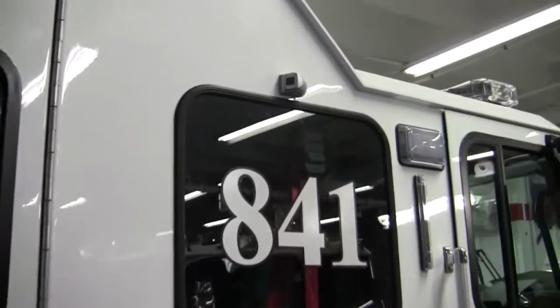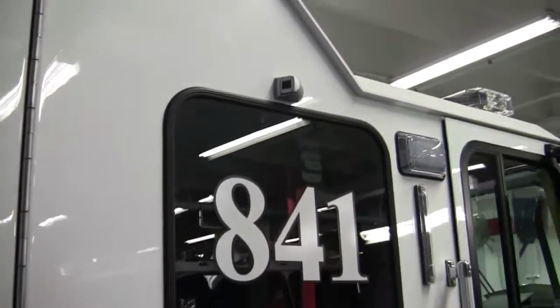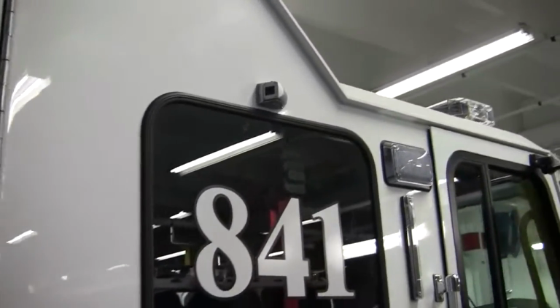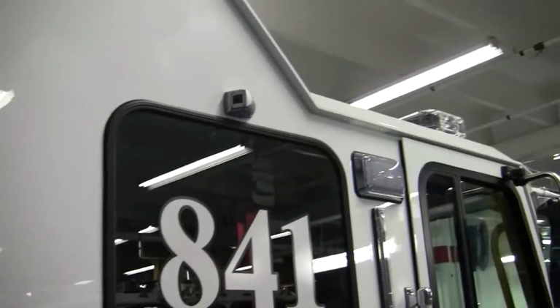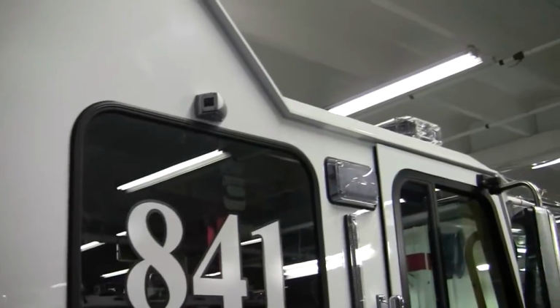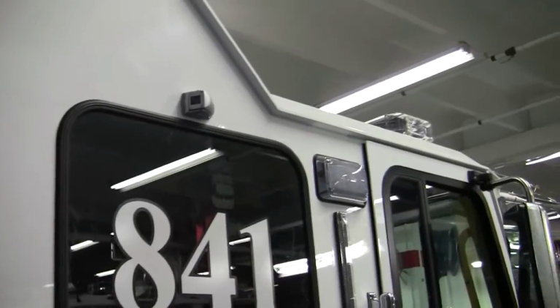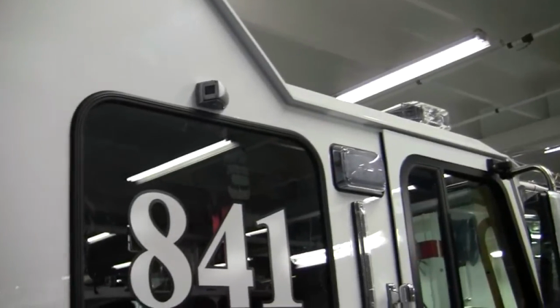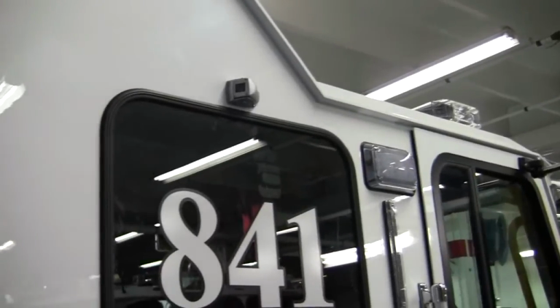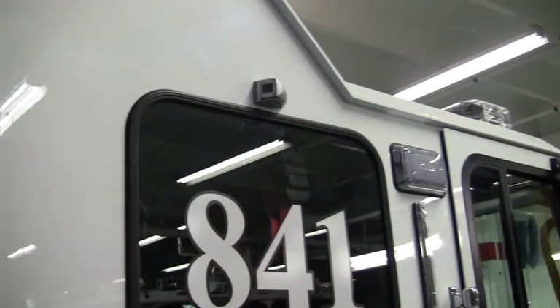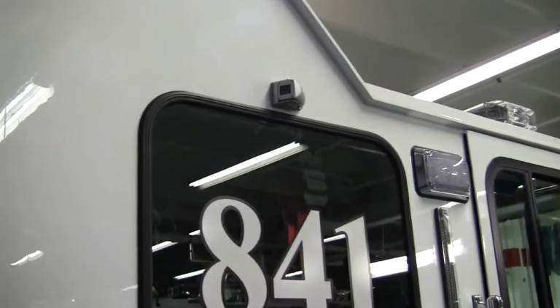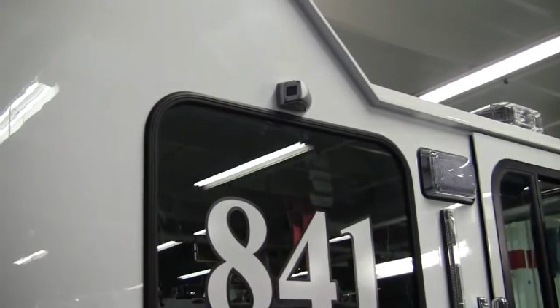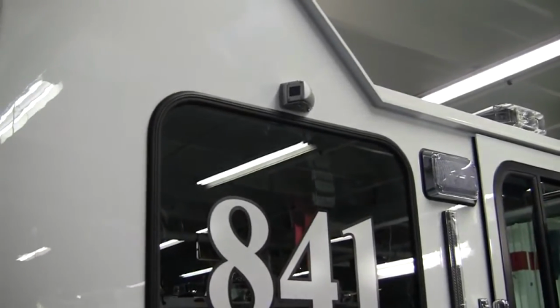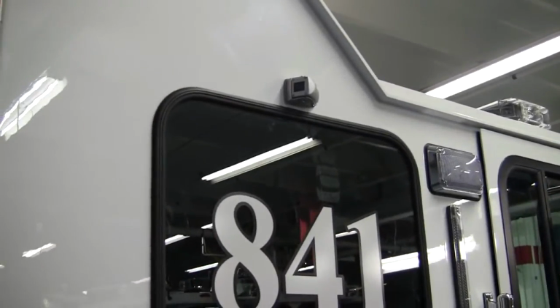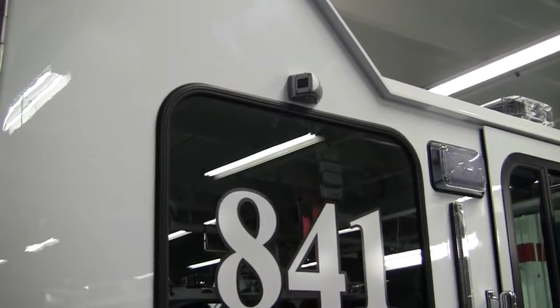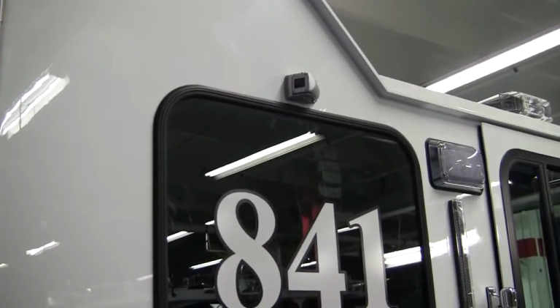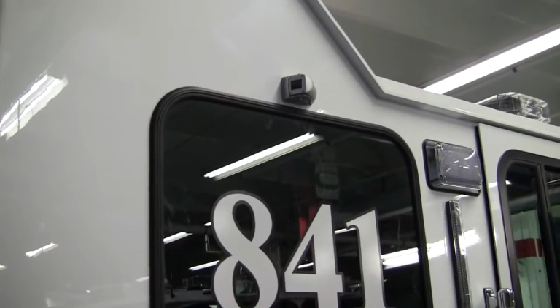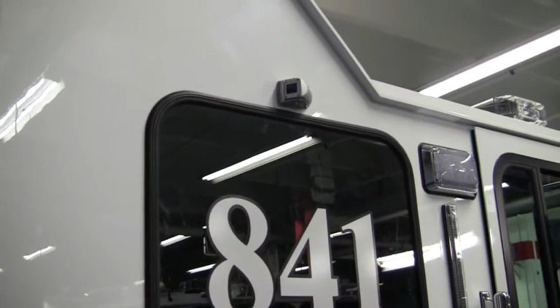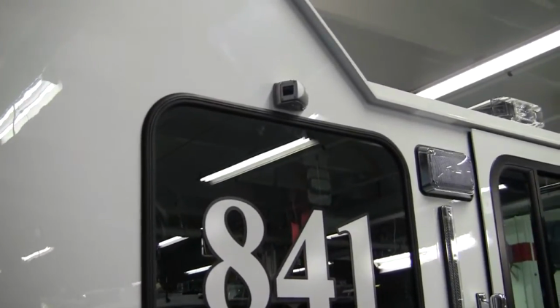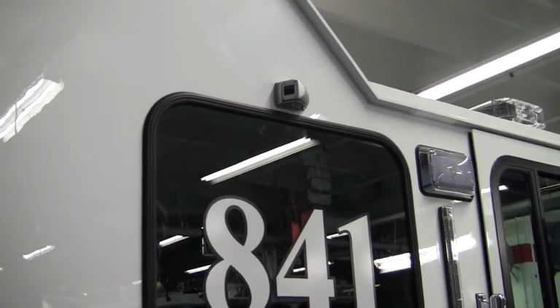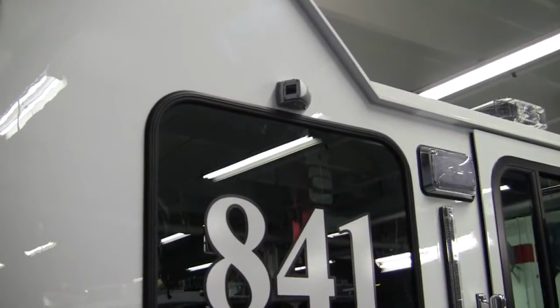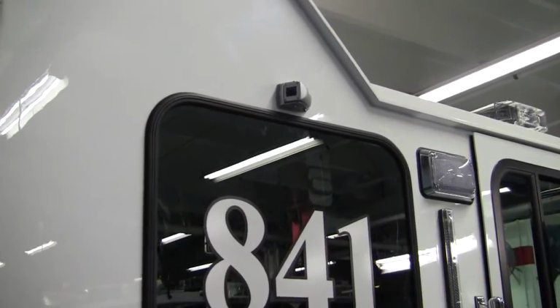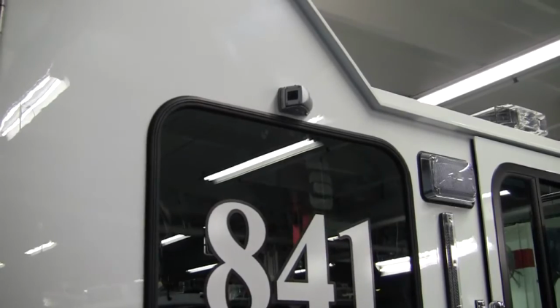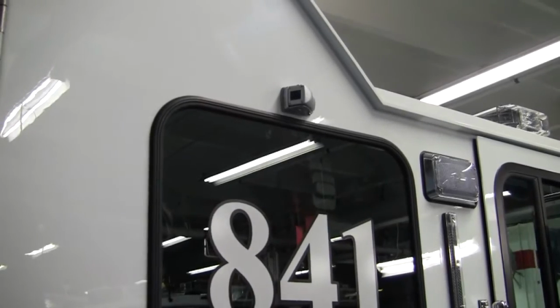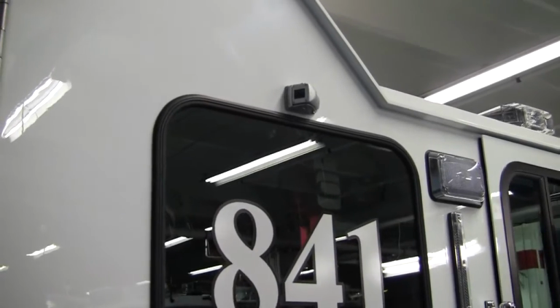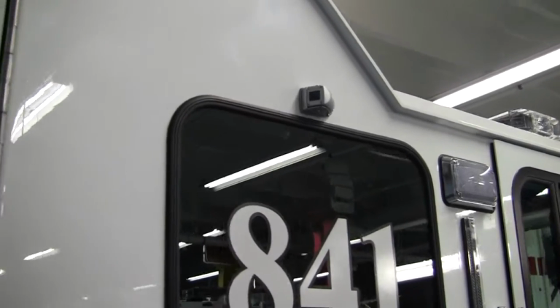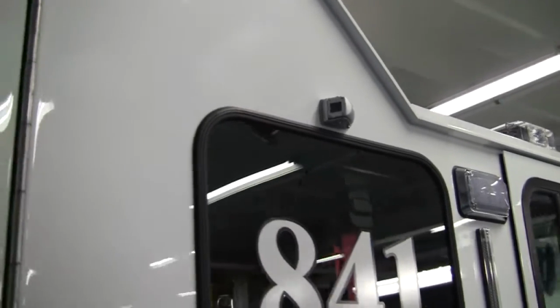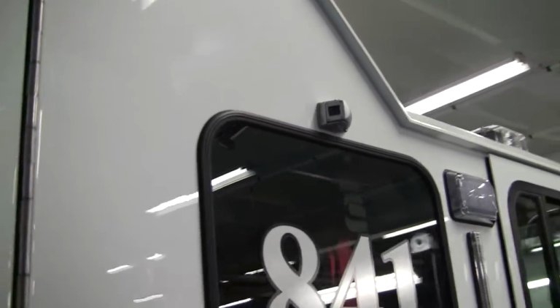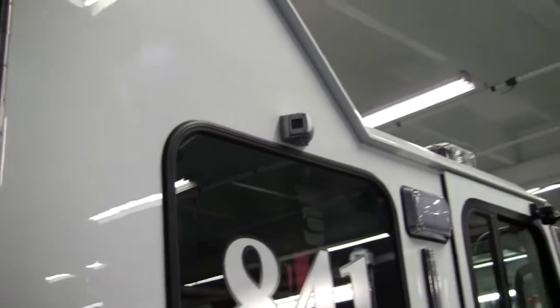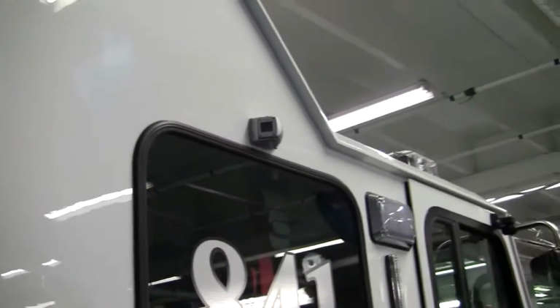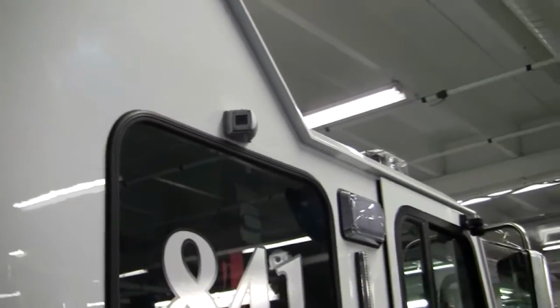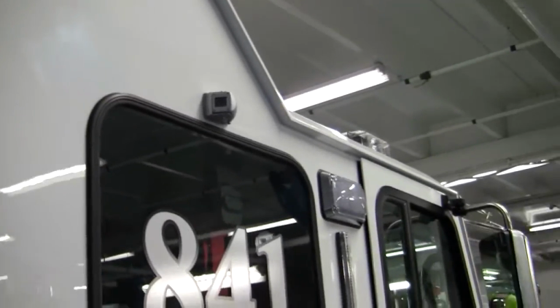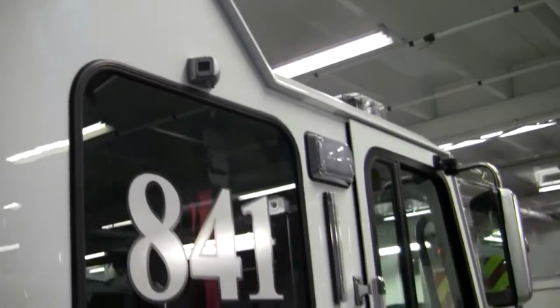This is a new feature that more and more people are doing — the safety vision cameras coming off of the side on both sides.